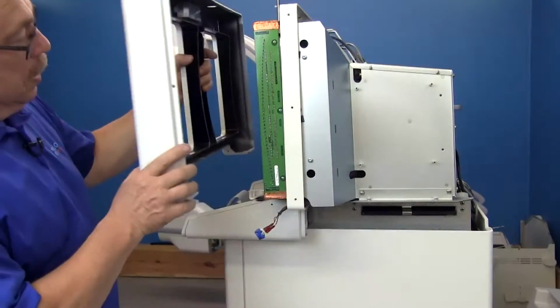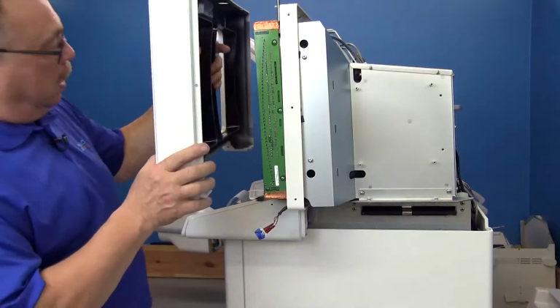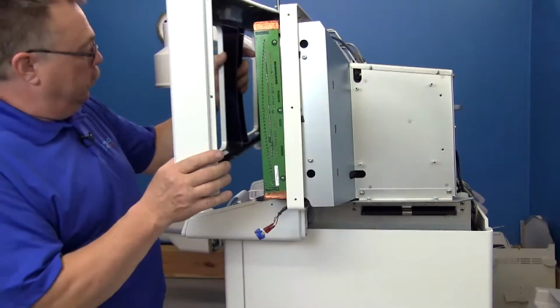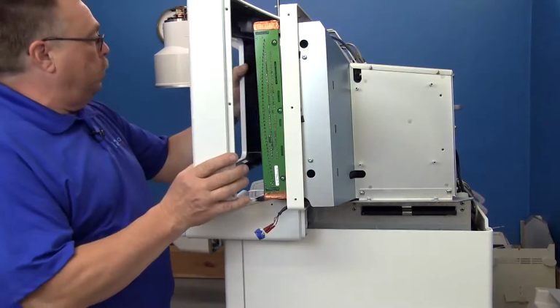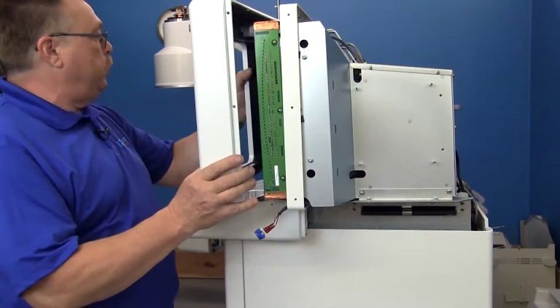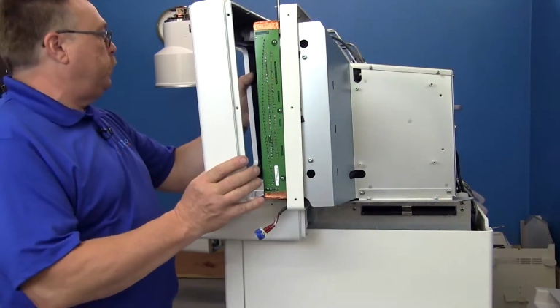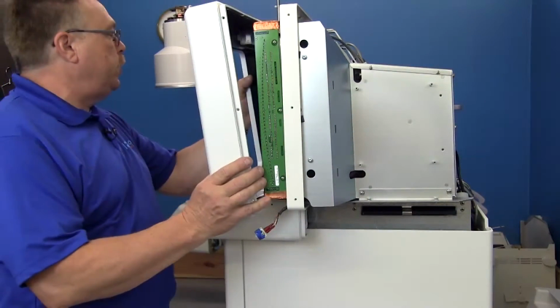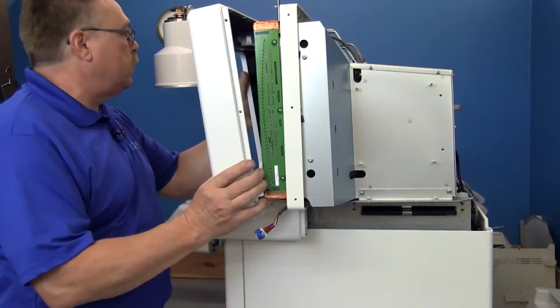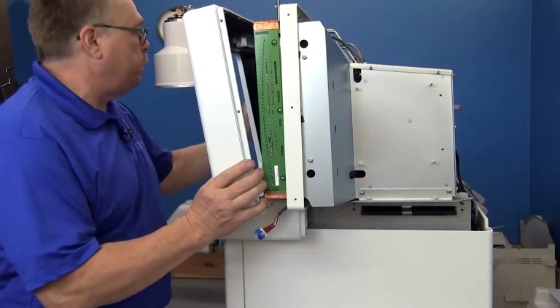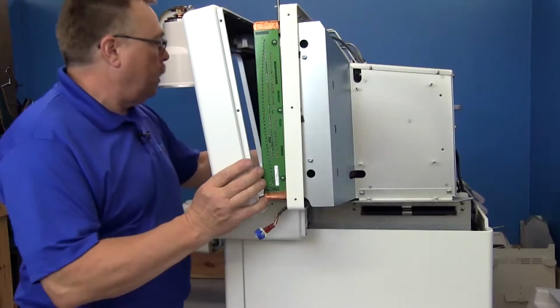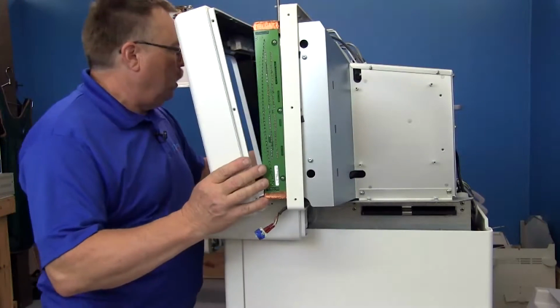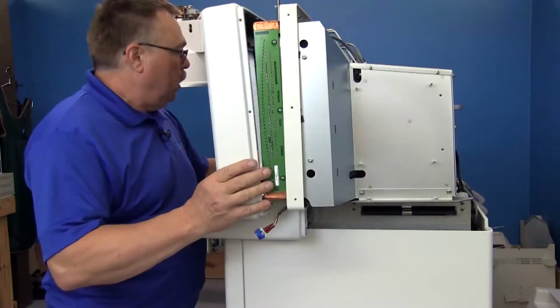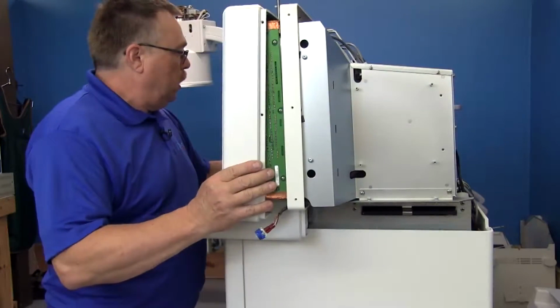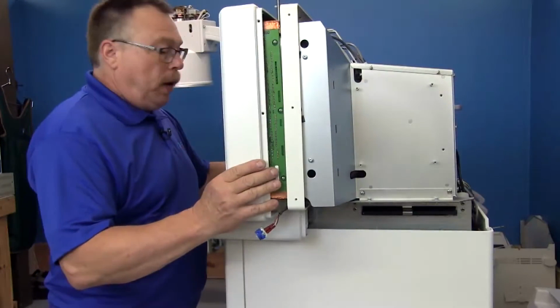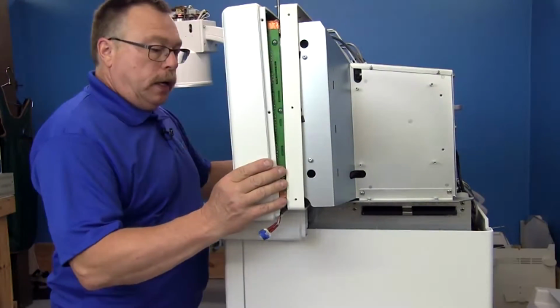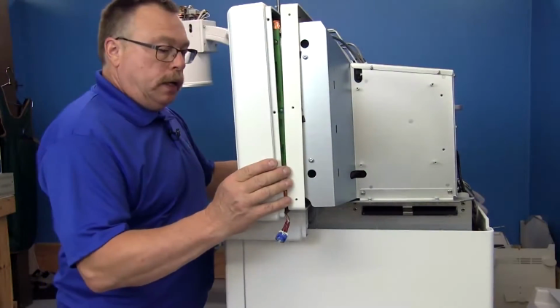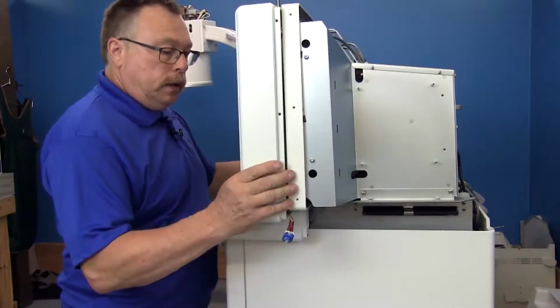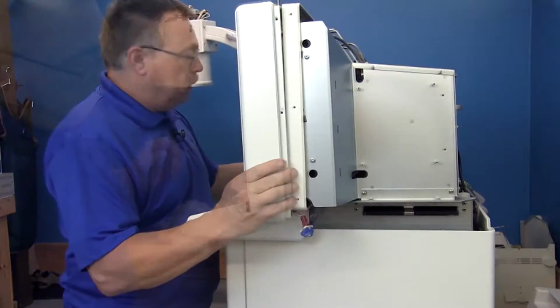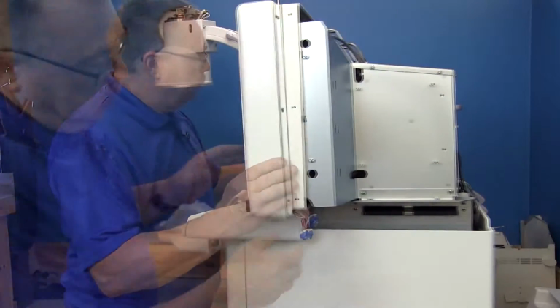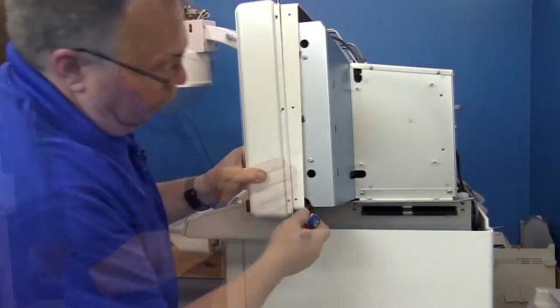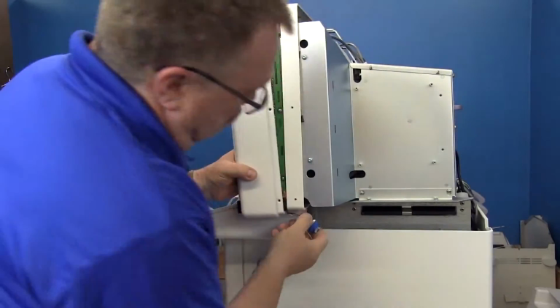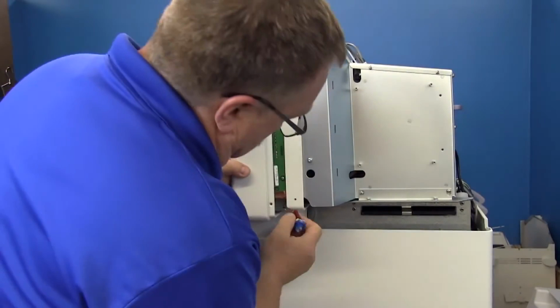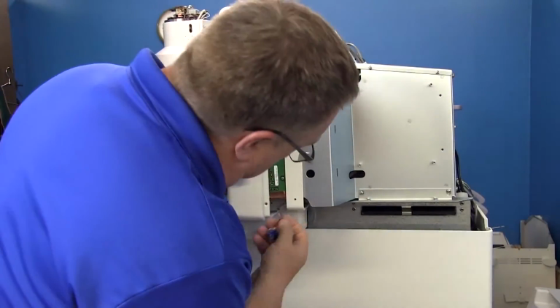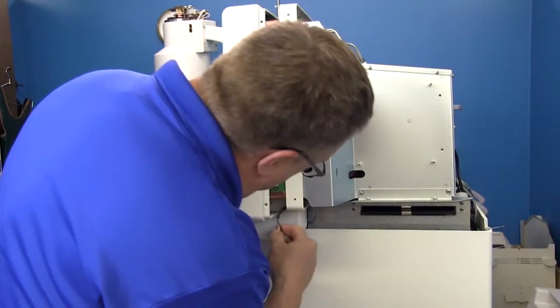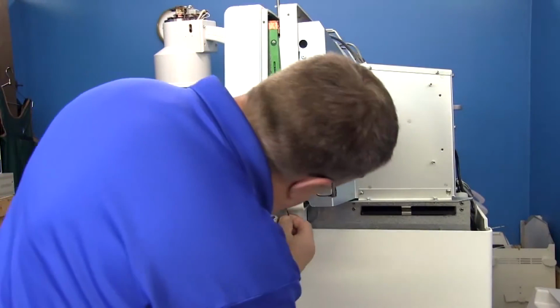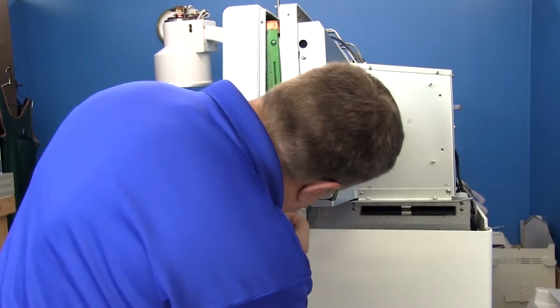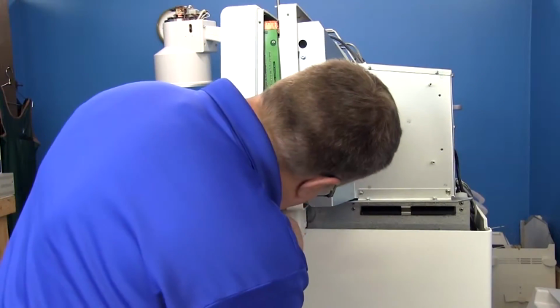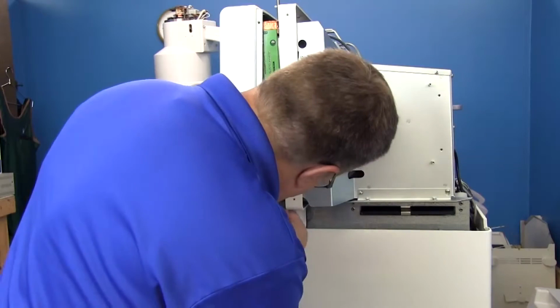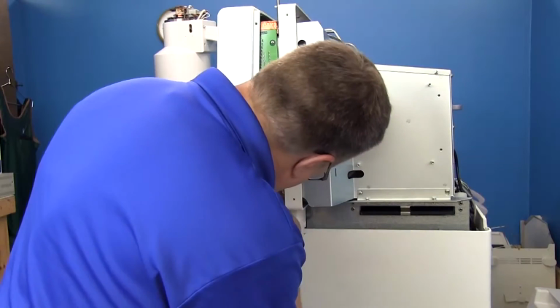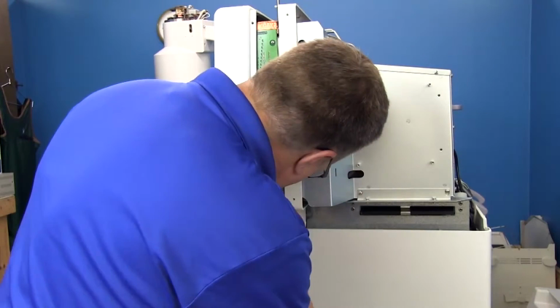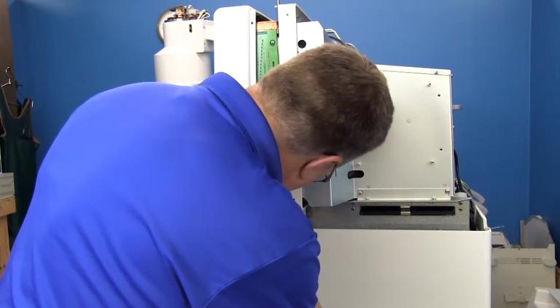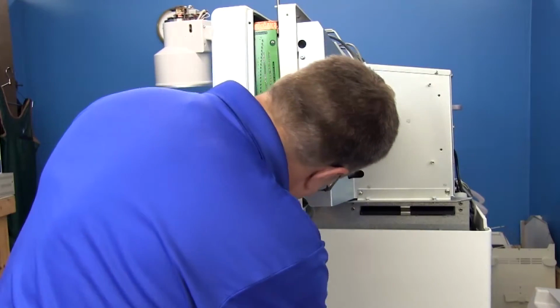Now you start by putting your finisher back on. You kind of have to reach in here and plug the back of your switch on.